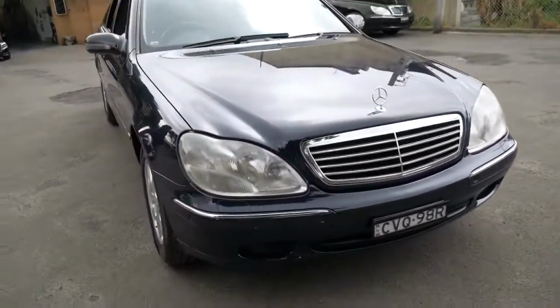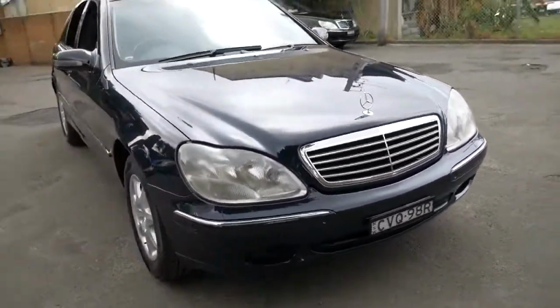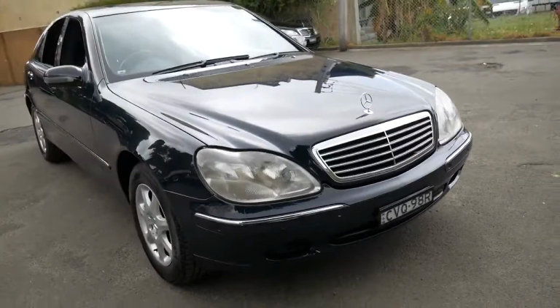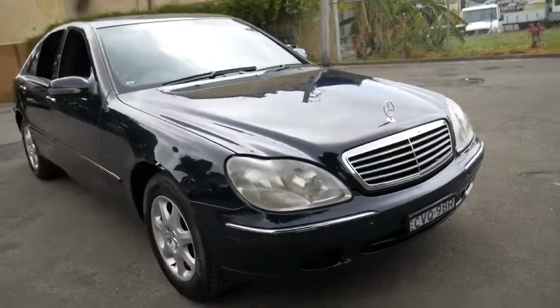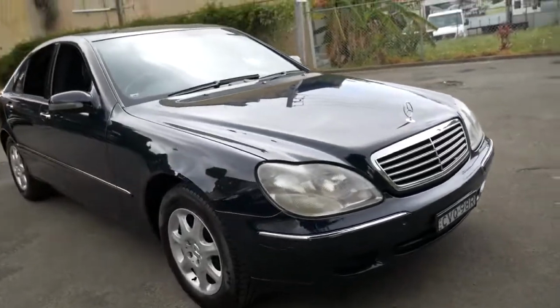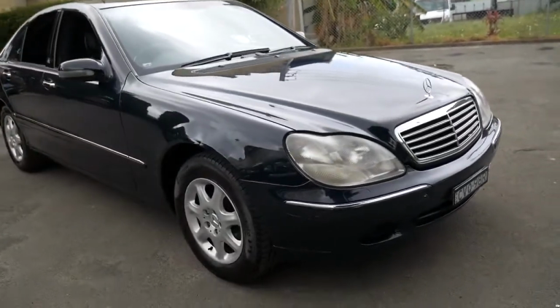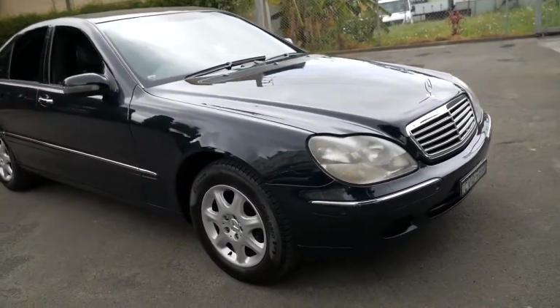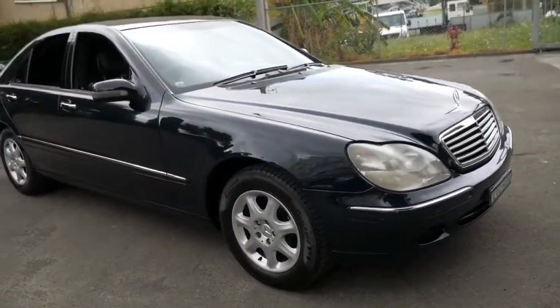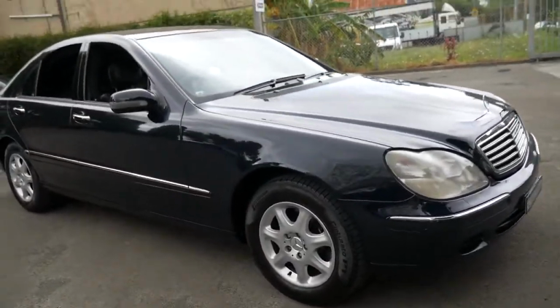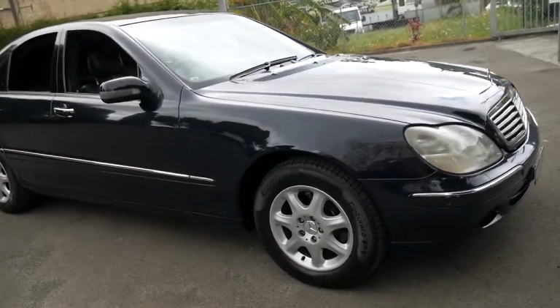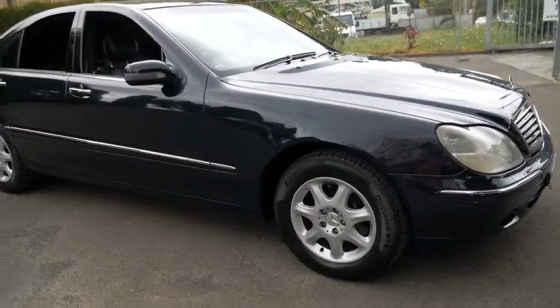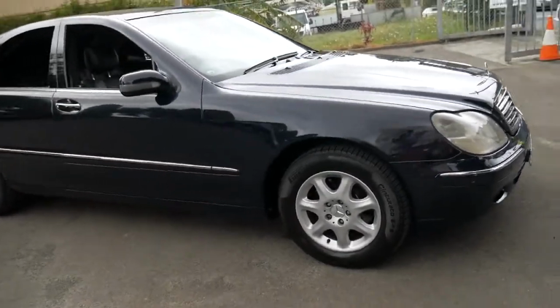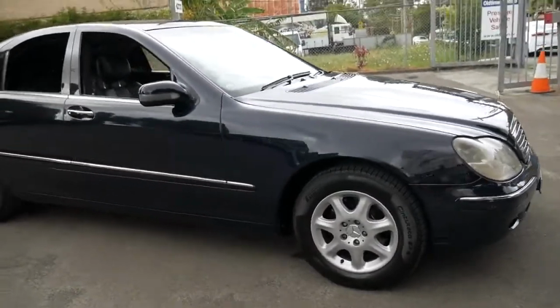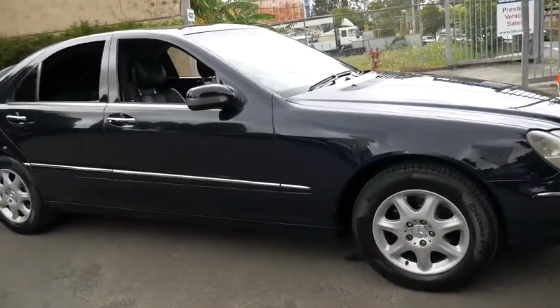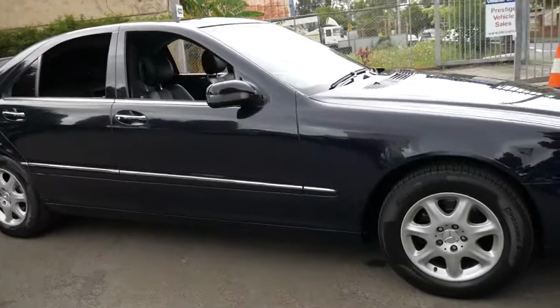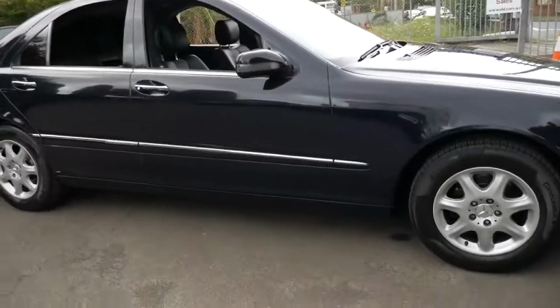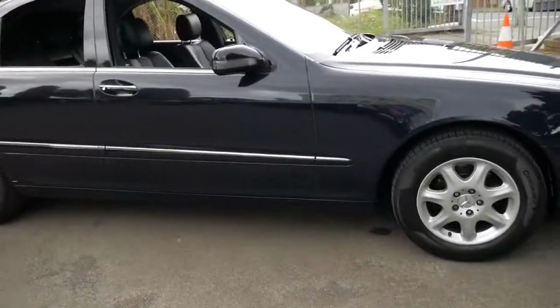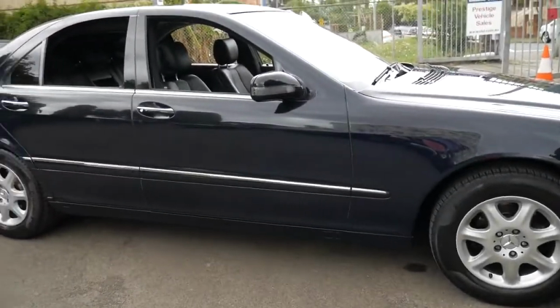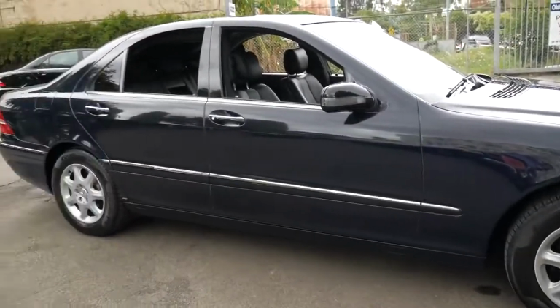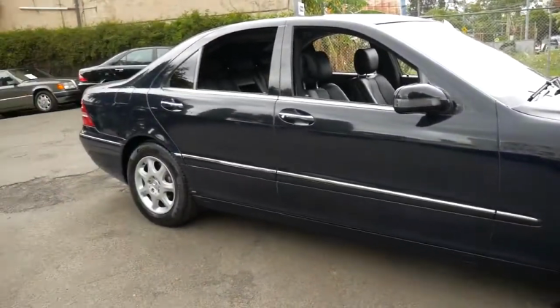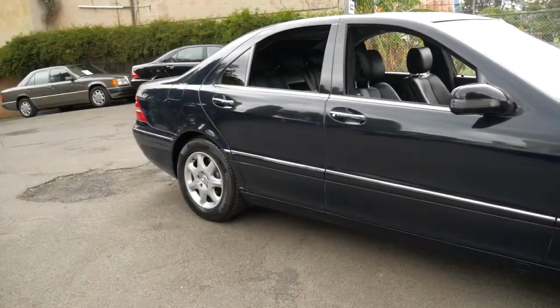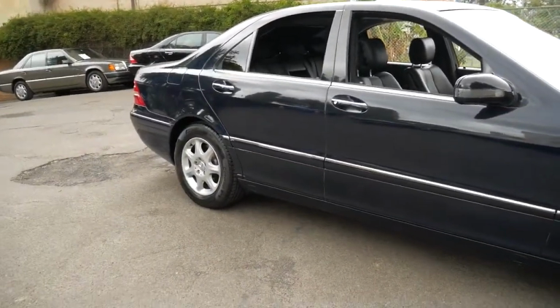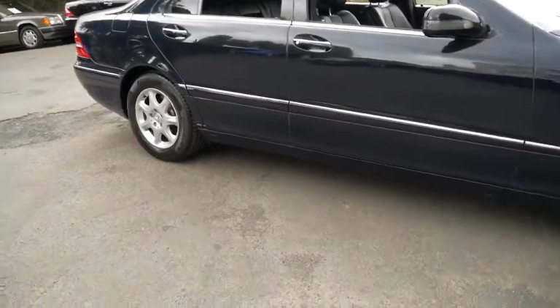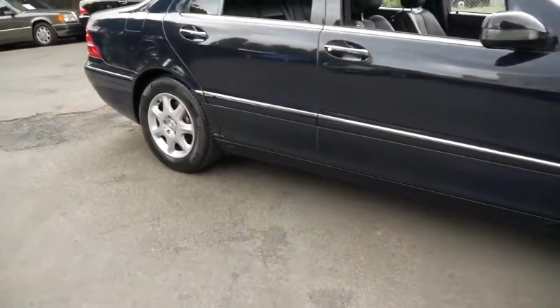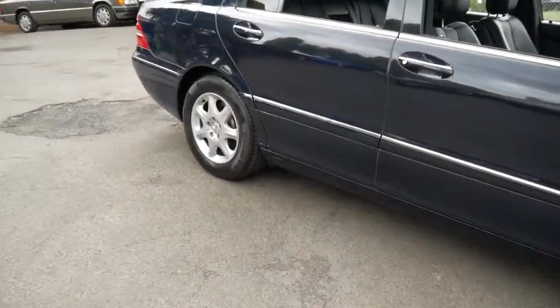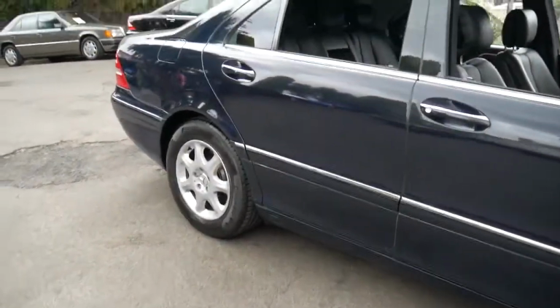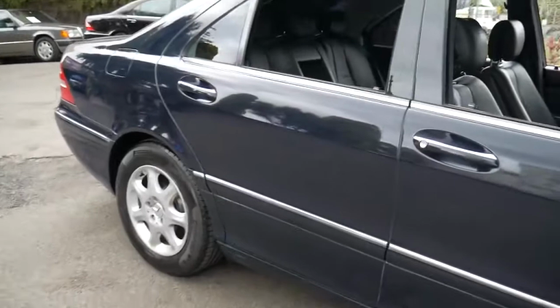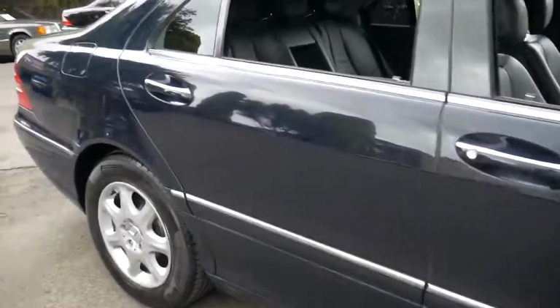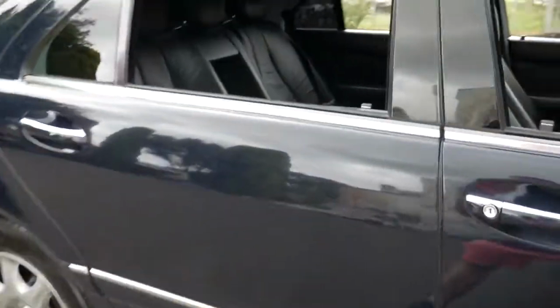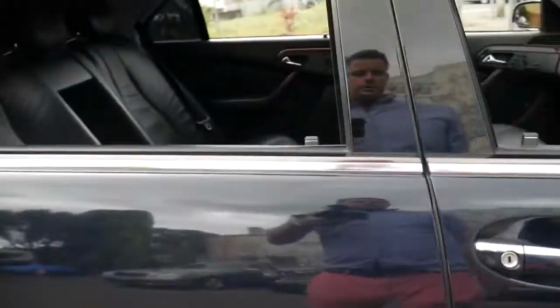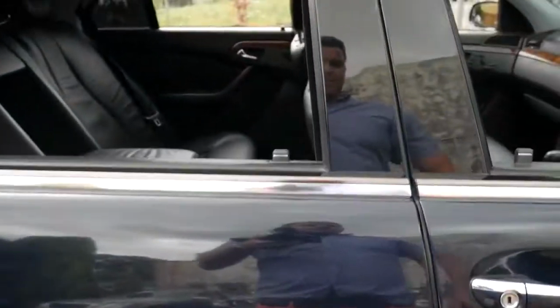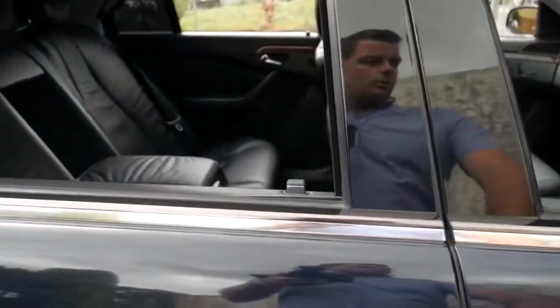Tyres are good. Brakes — it's fully serviced up to date. Air conditioning's cold. It's had a couple of front shock absorbers. The car's in great condition and I don't think it's going to last very long.